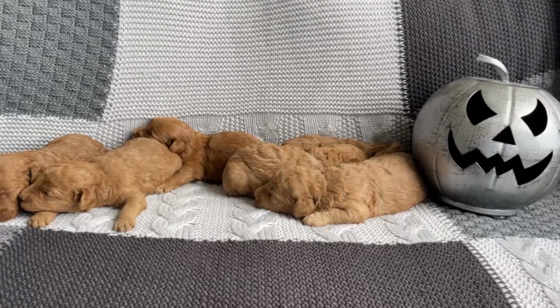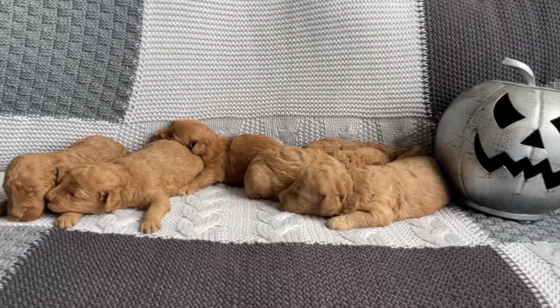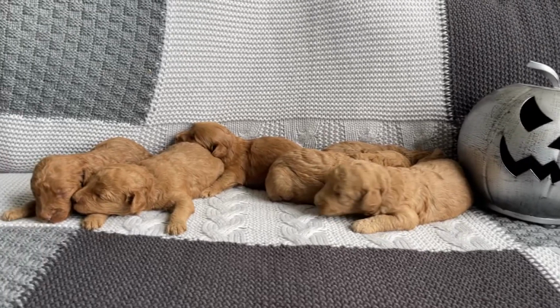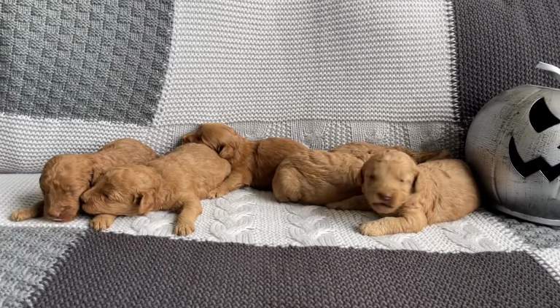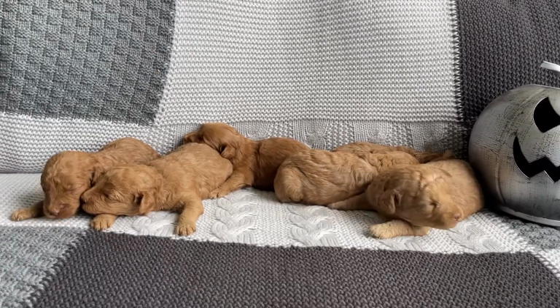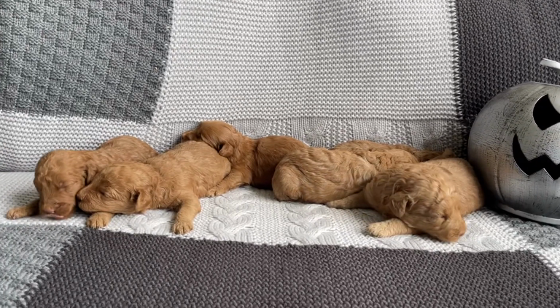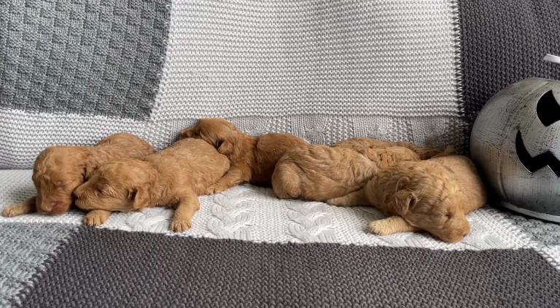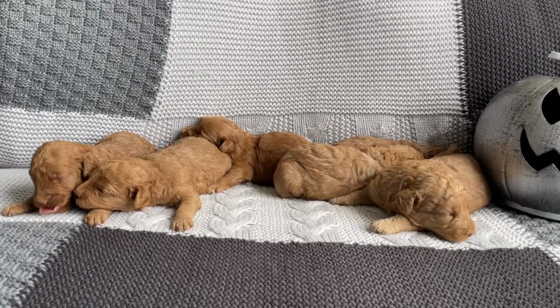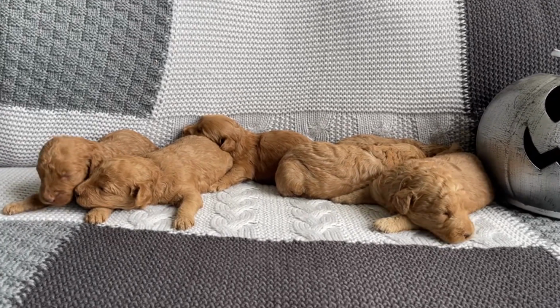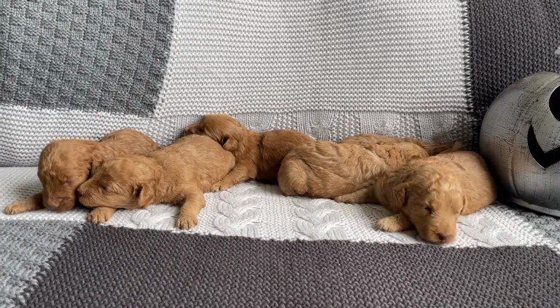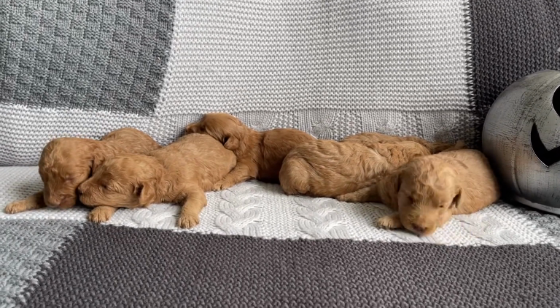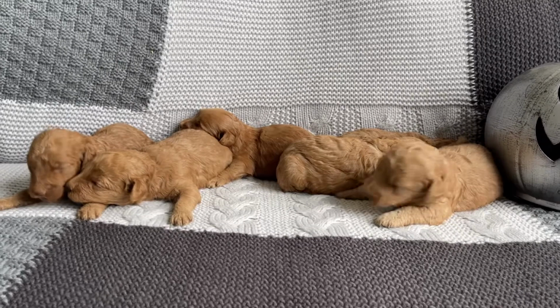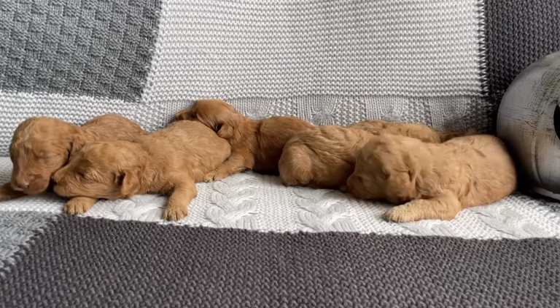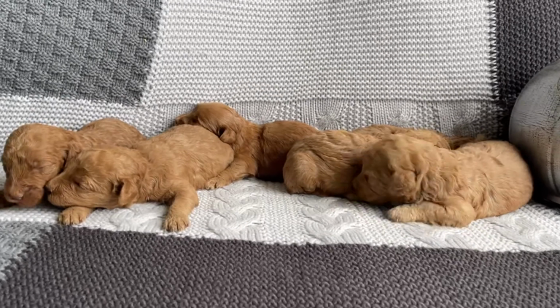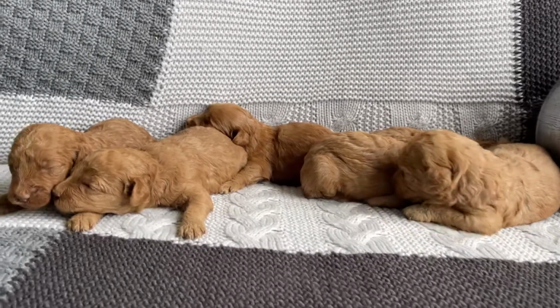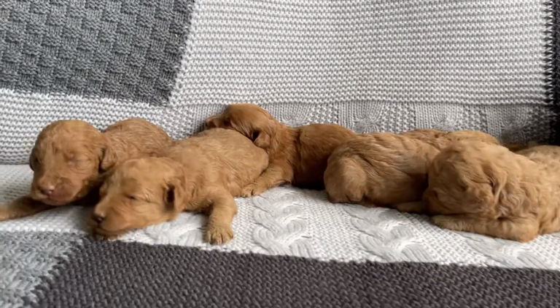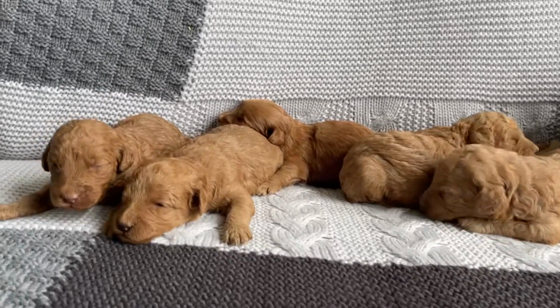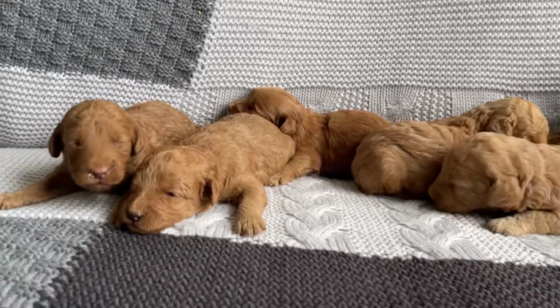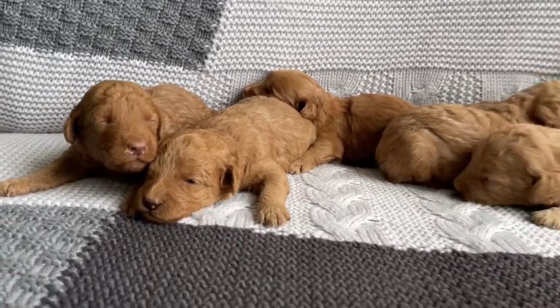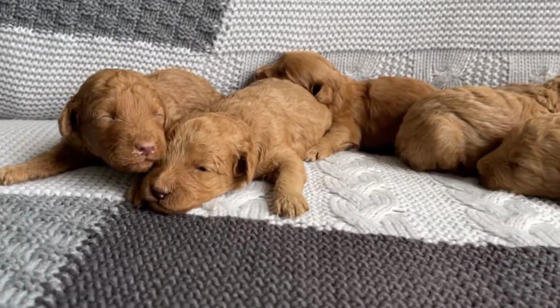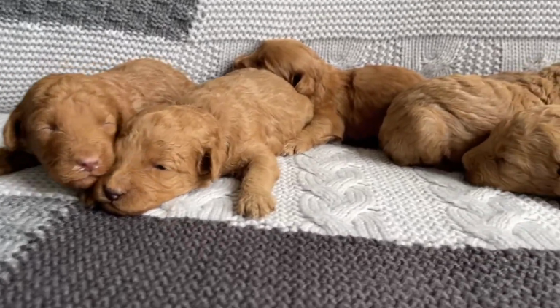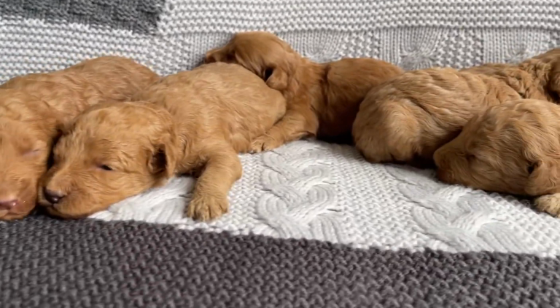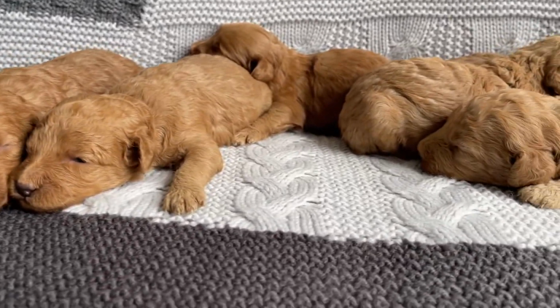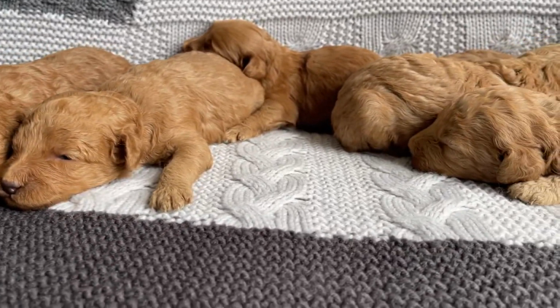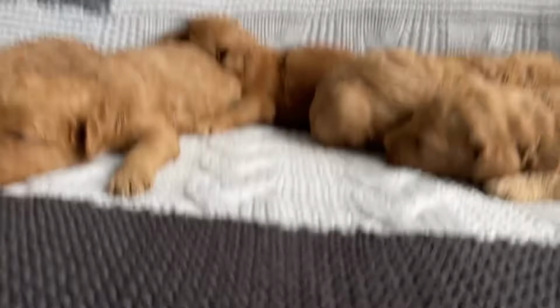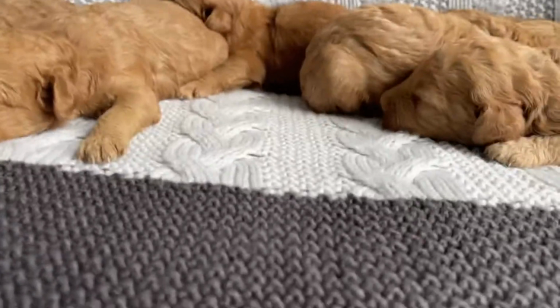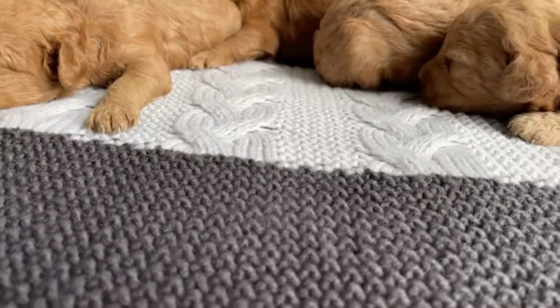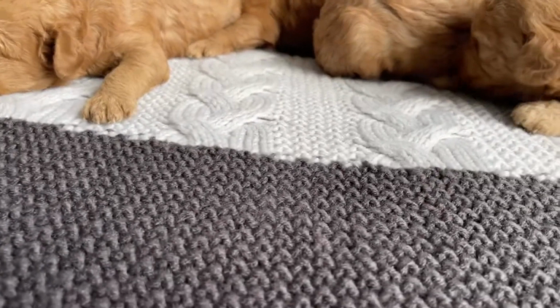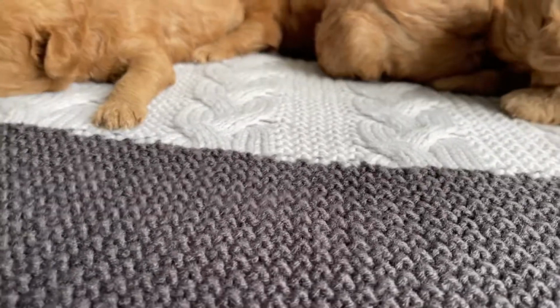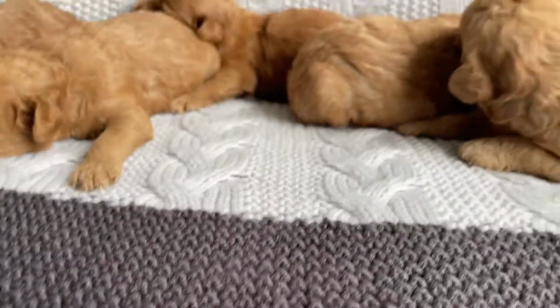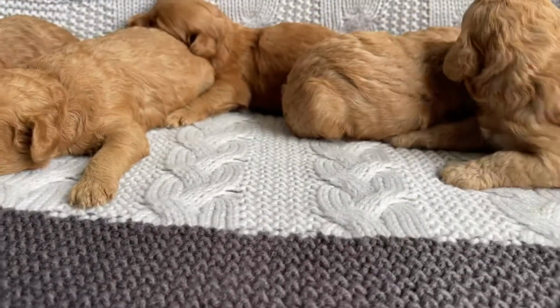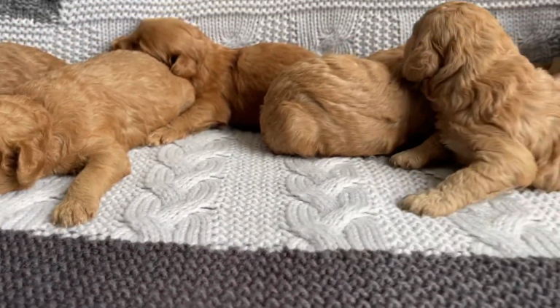Hey everyone! Here are Luna's Teacup Golden Doodles. There are six cute puppies in this litter and they are two weeks old. As you can see, their eyes are starting to open a little bit and they are just doing so great.